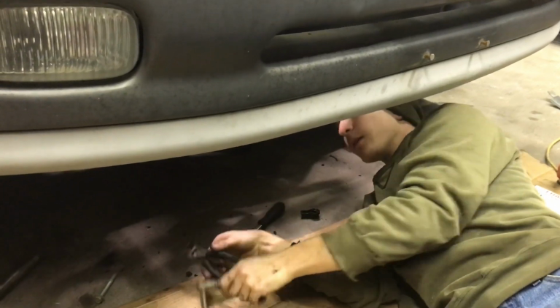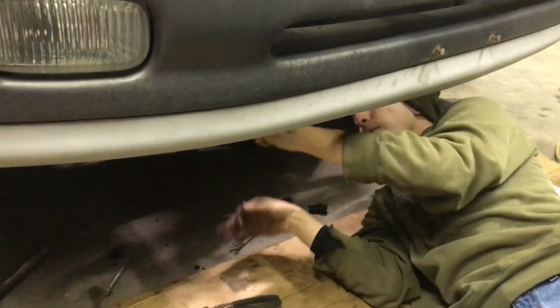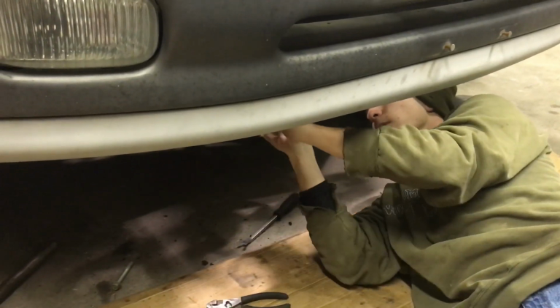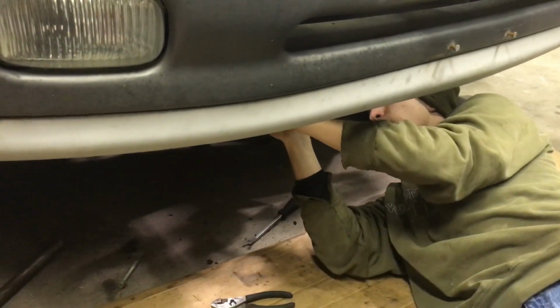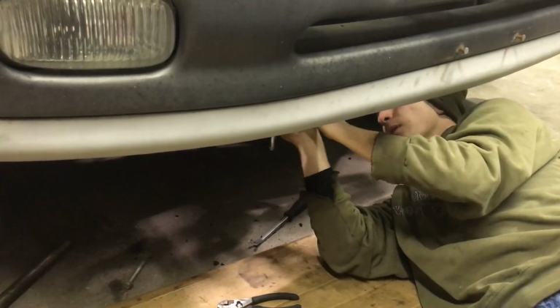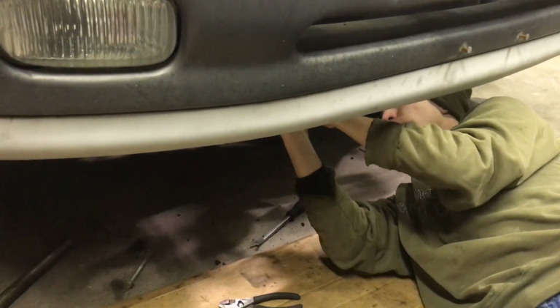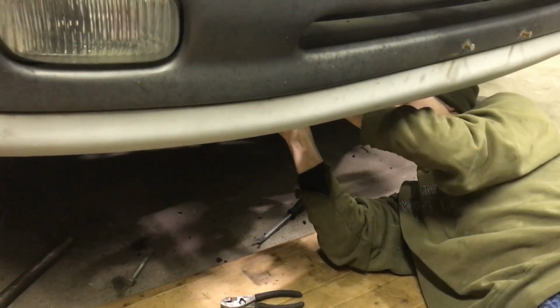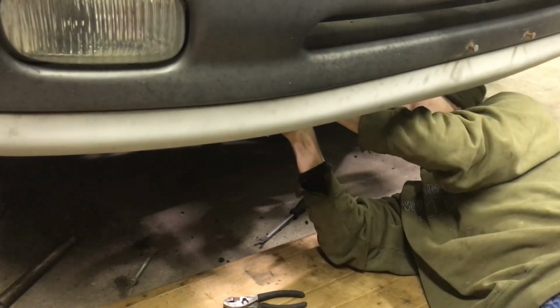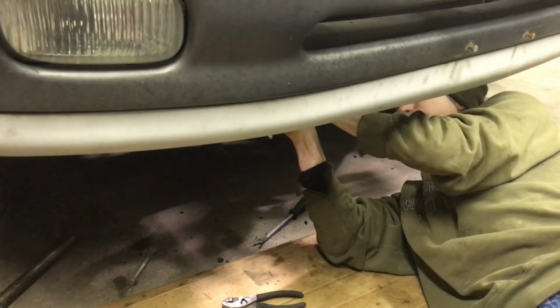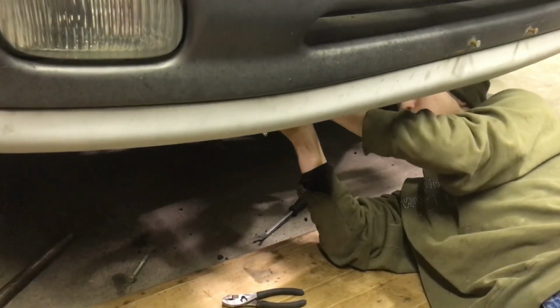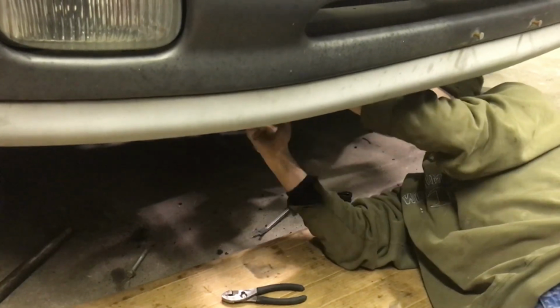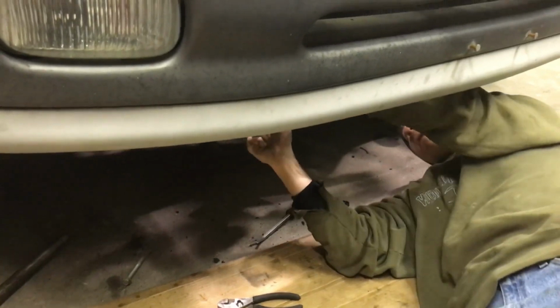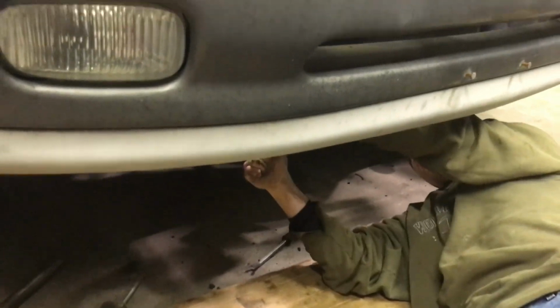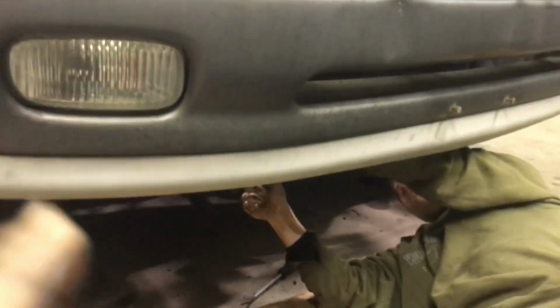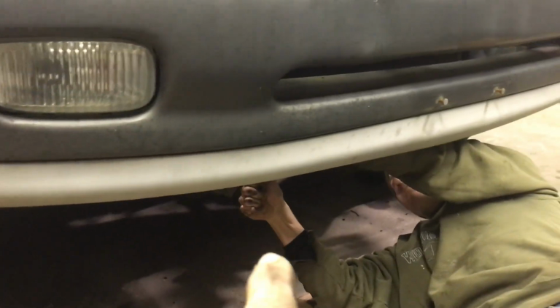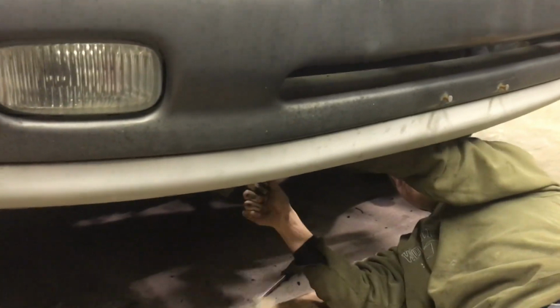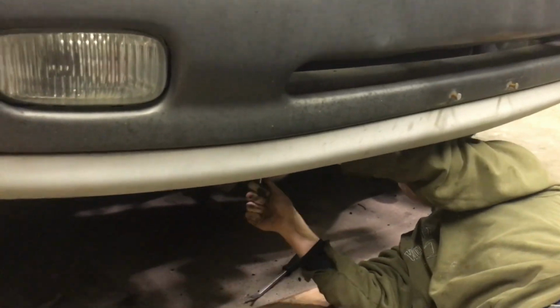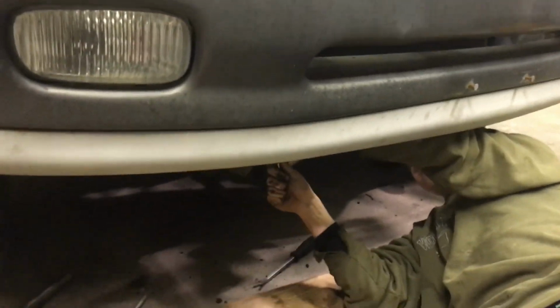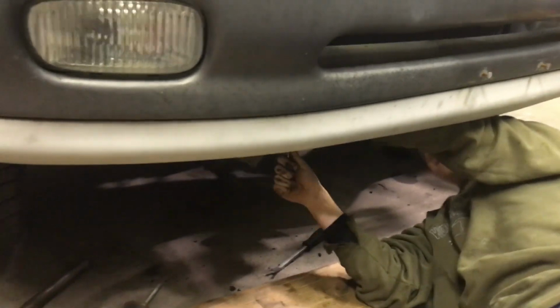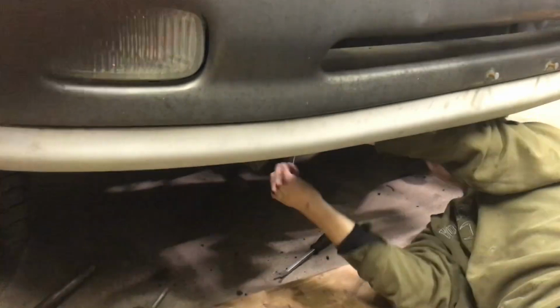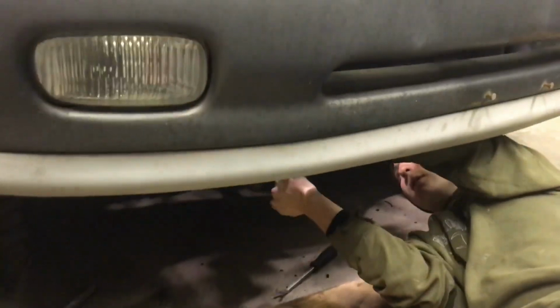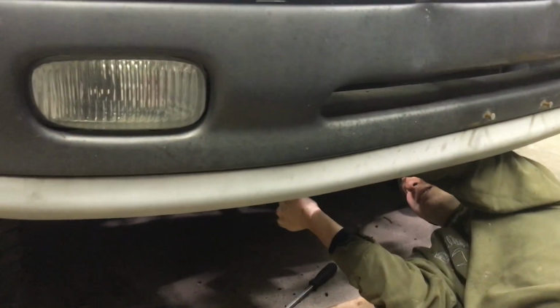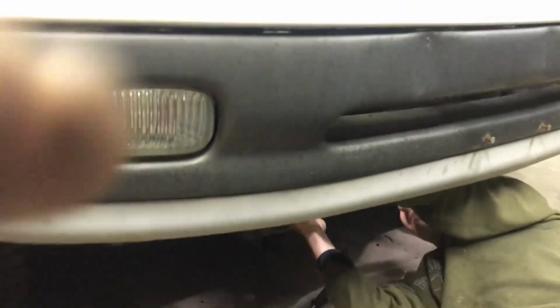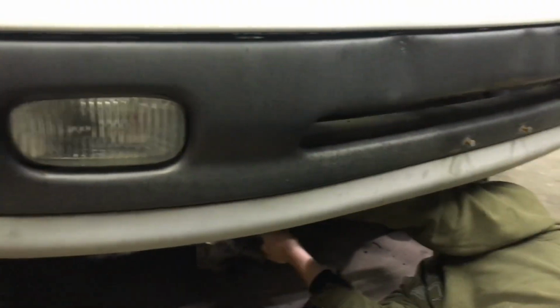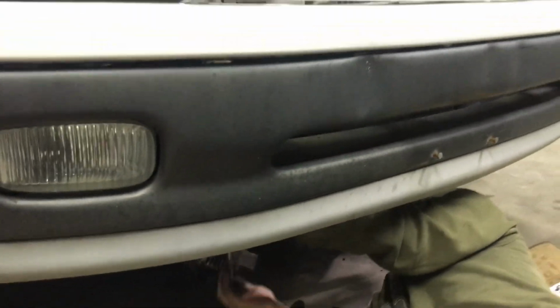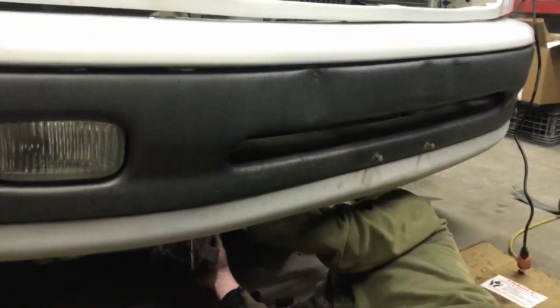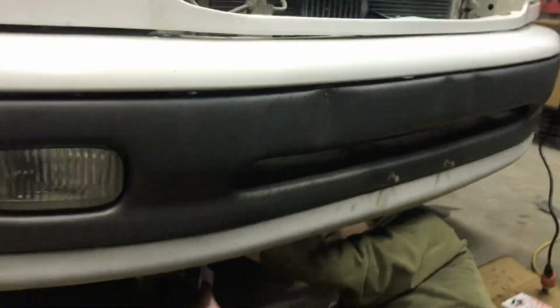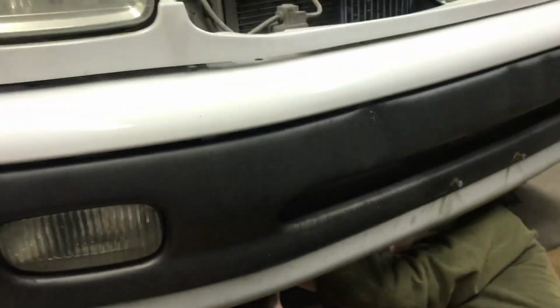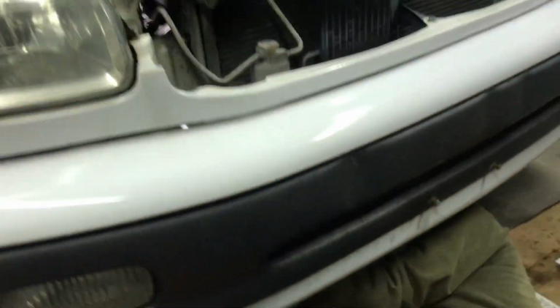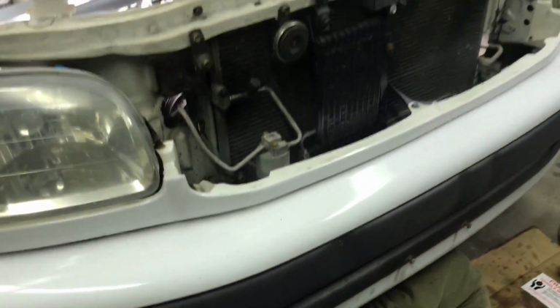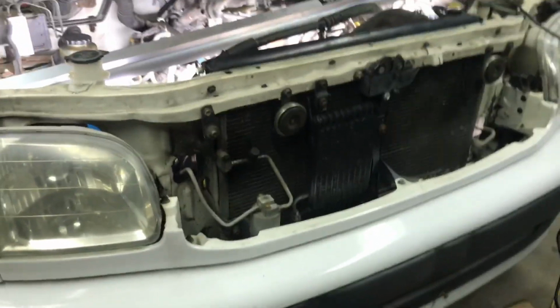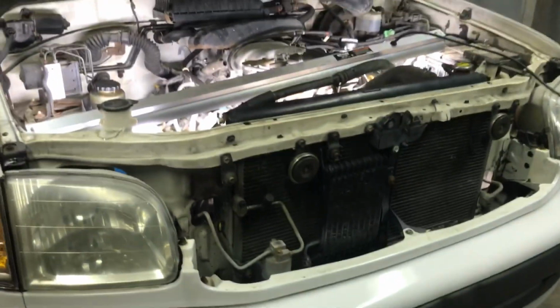200,000 miles or whatever is on this thing — it's the original everything. We're gonna swap the alternator out, put it back in, slide it back up, and pull the power steering out of the way so it goes right back on its stud.